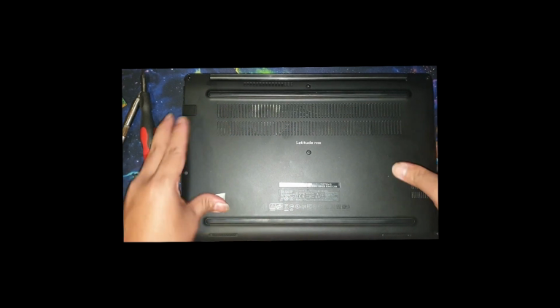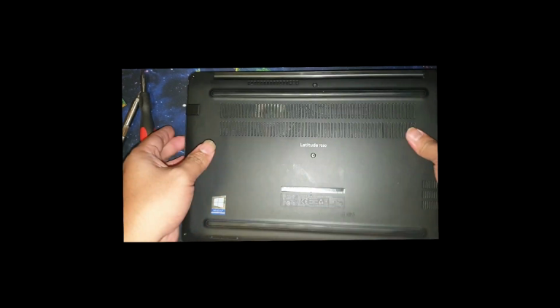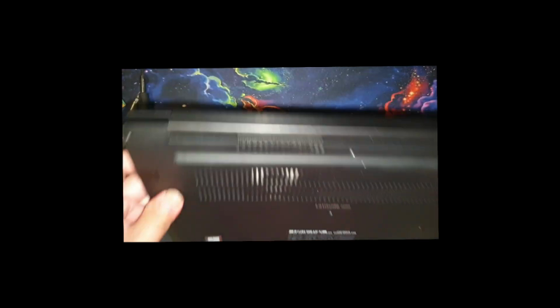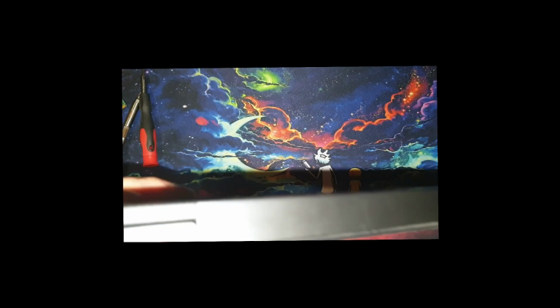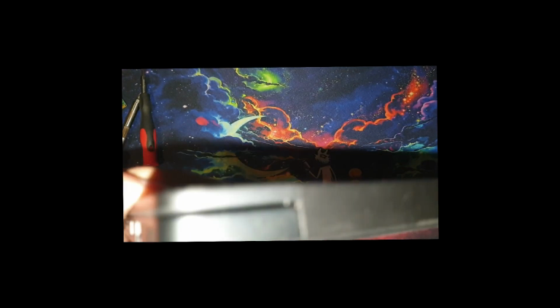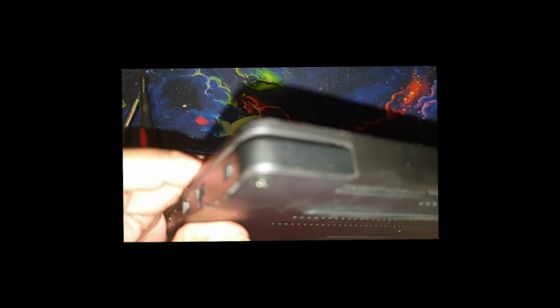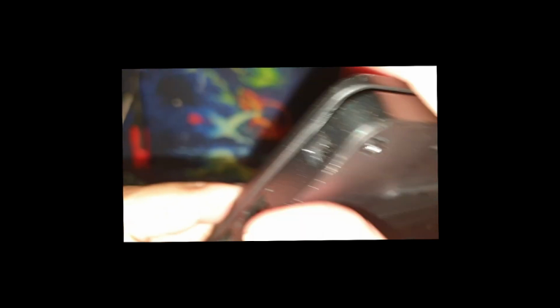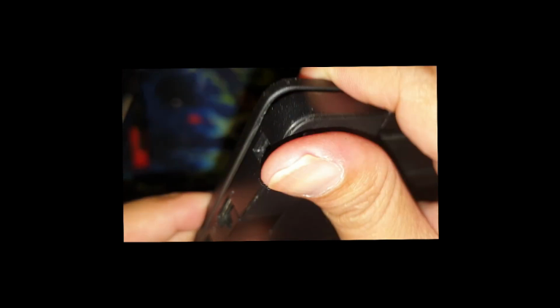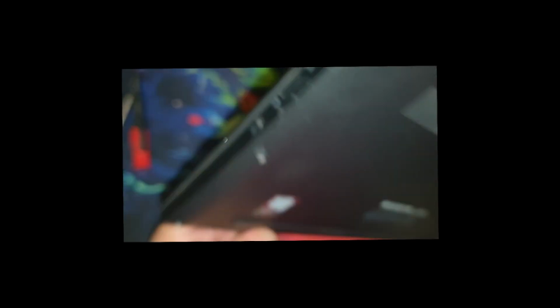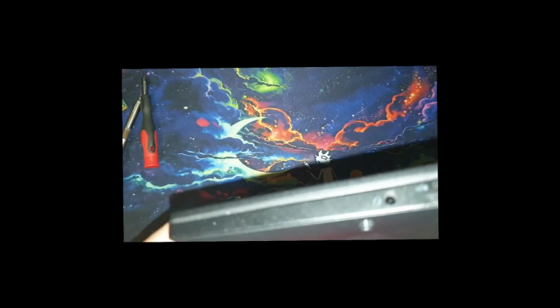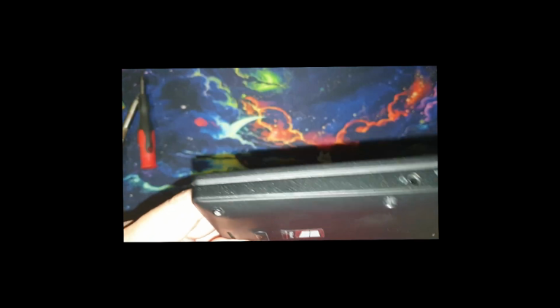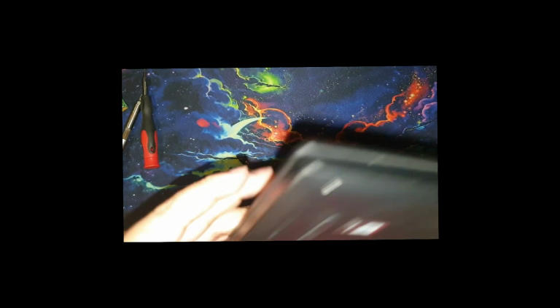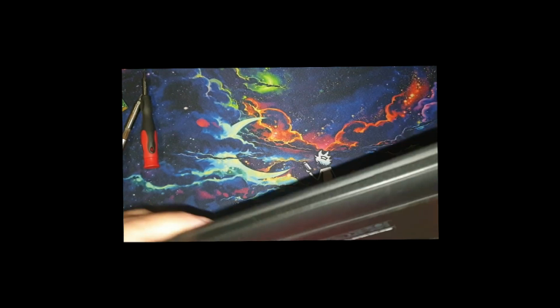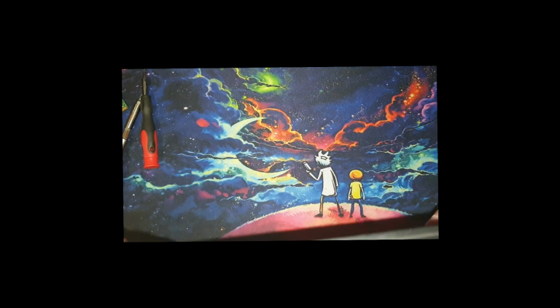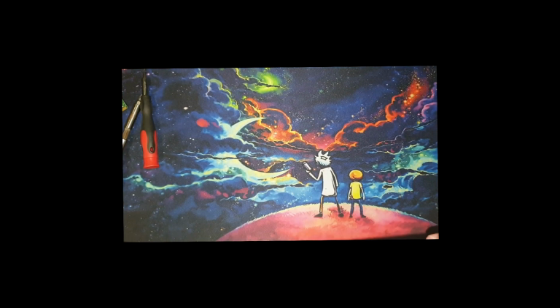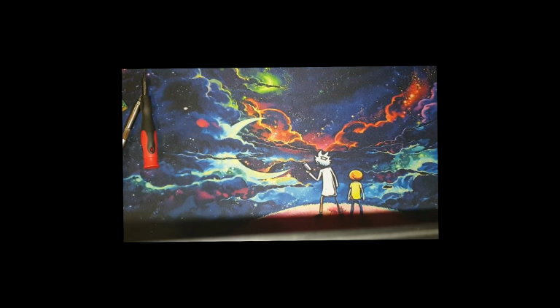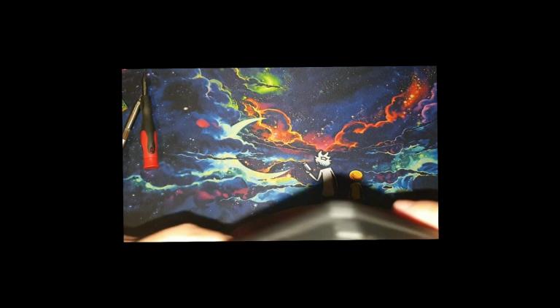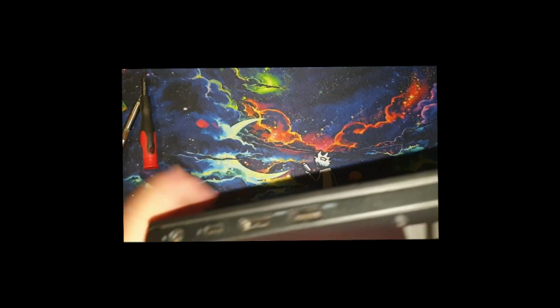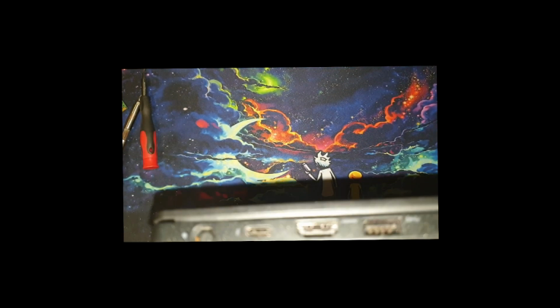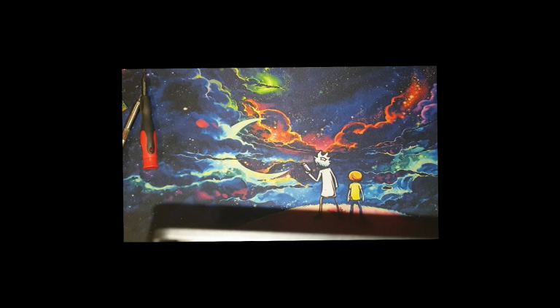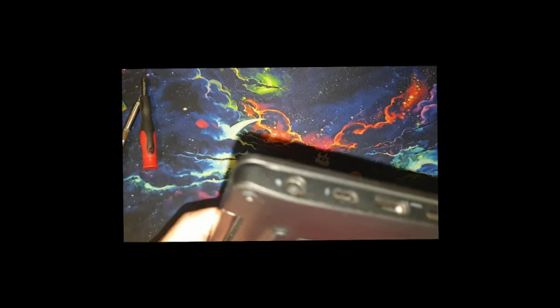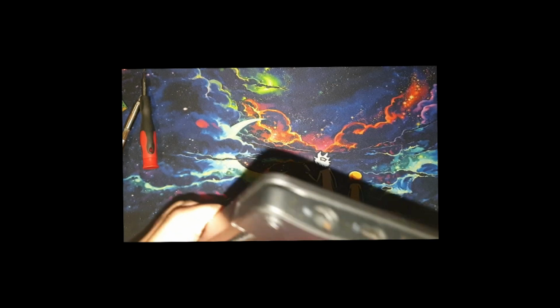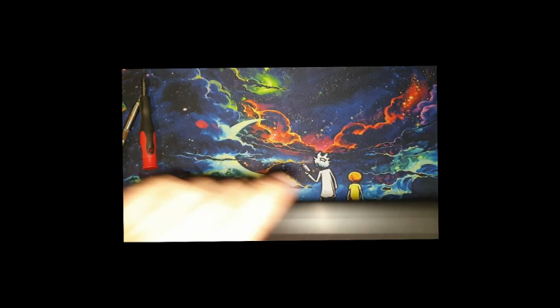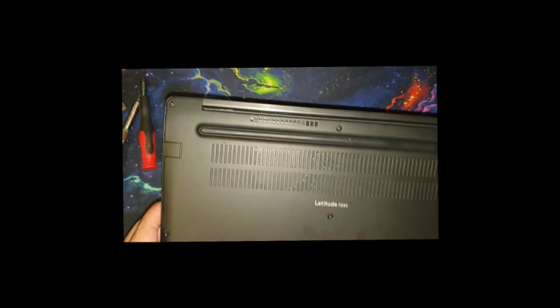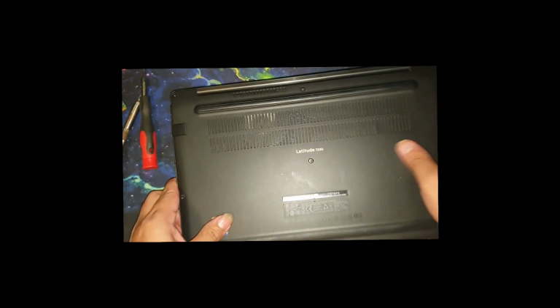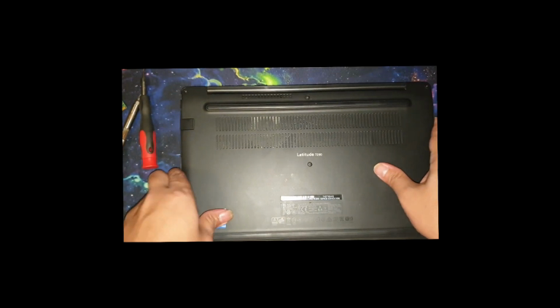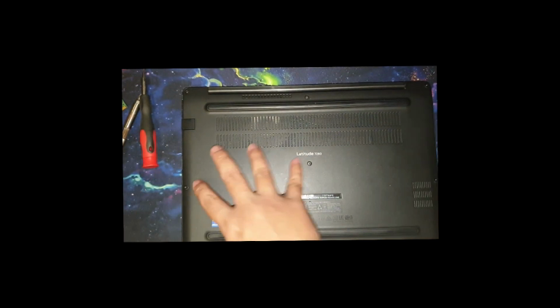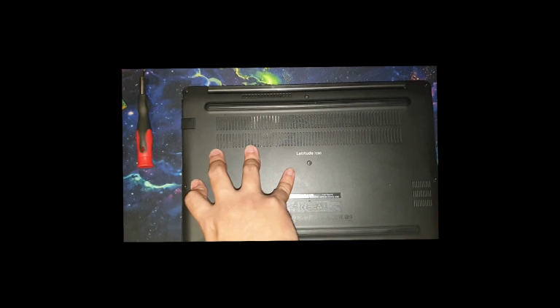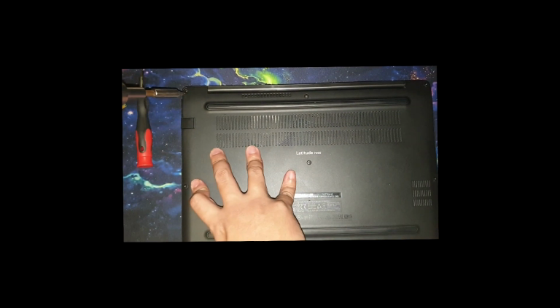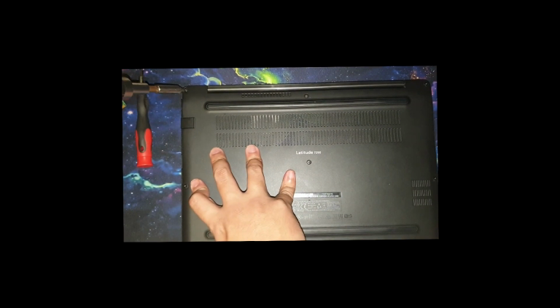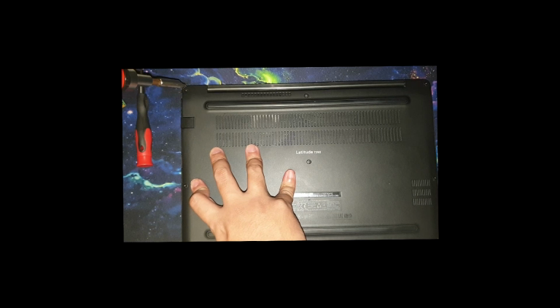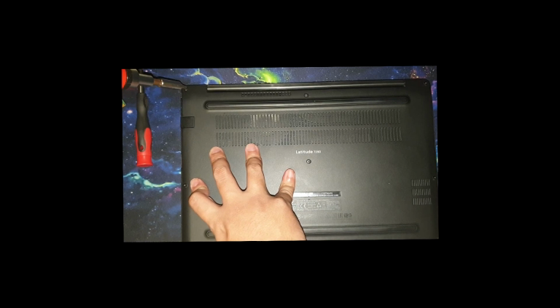In order to confirm it's properly seated, just double check every corner if there's a space or a gap. This looks fine. So now you need to tighten up the screws again.